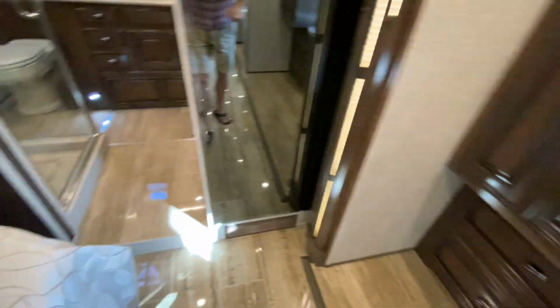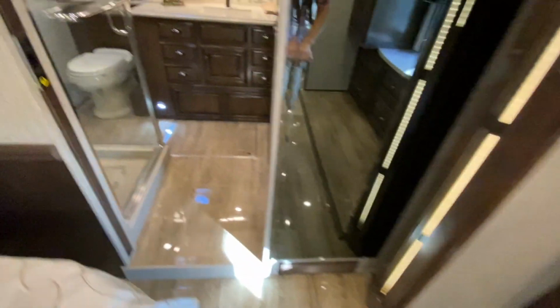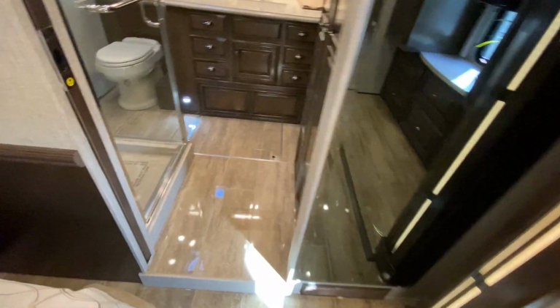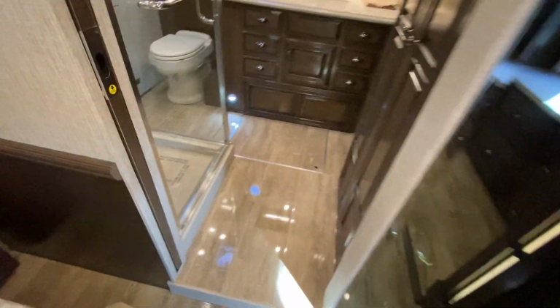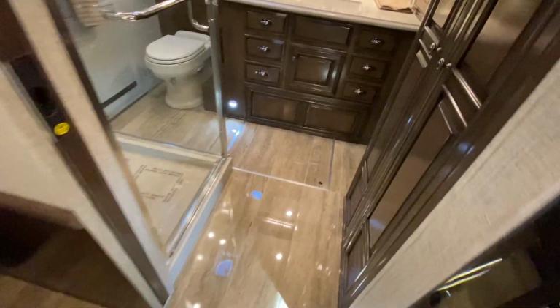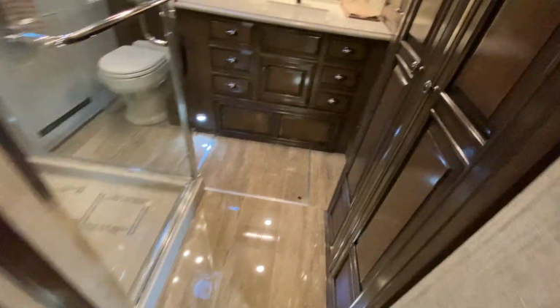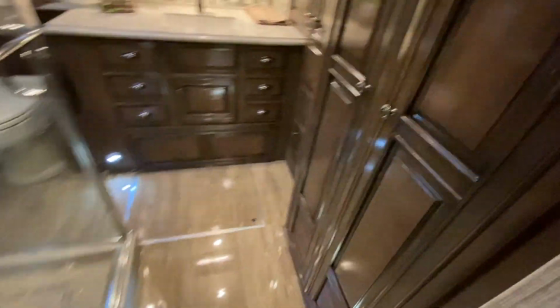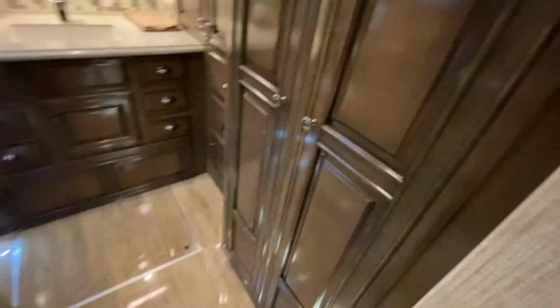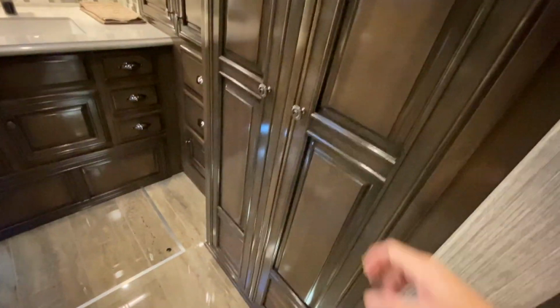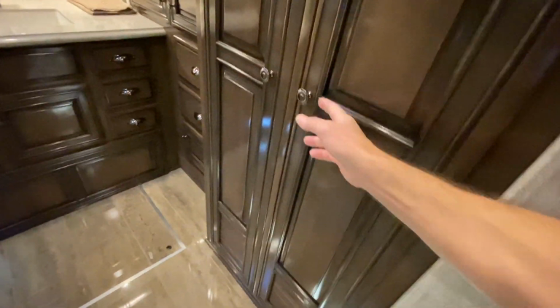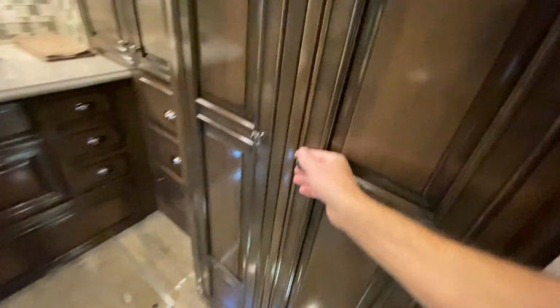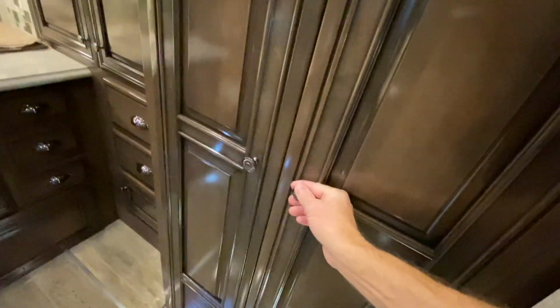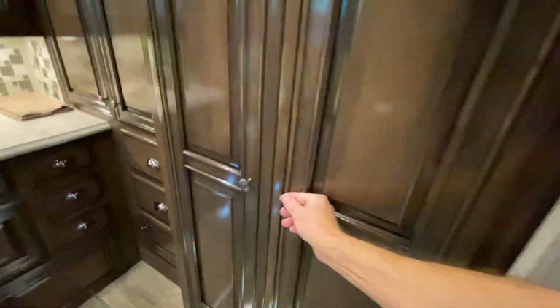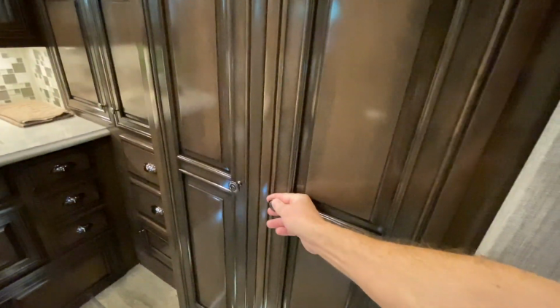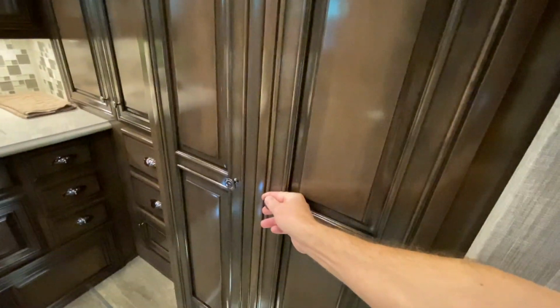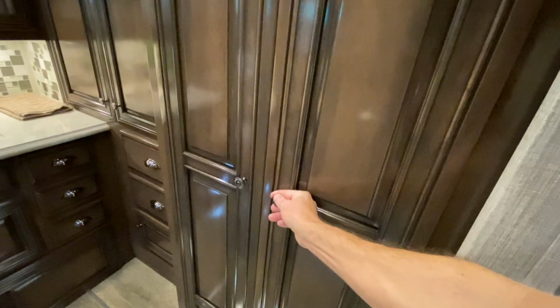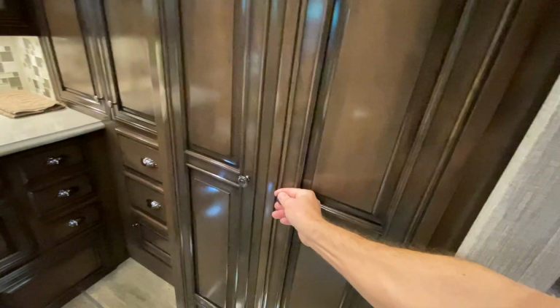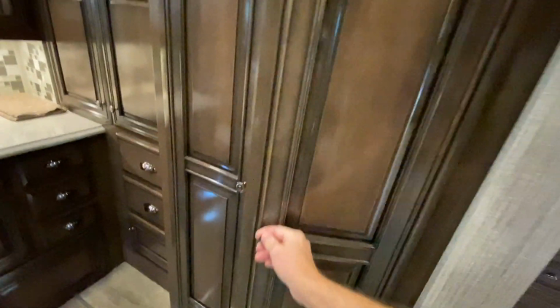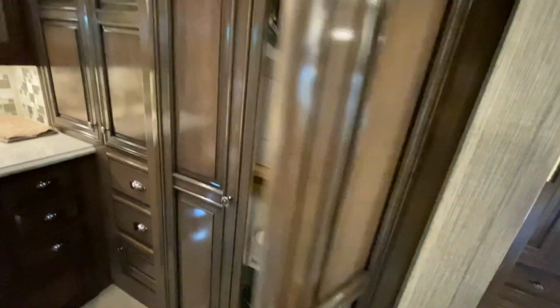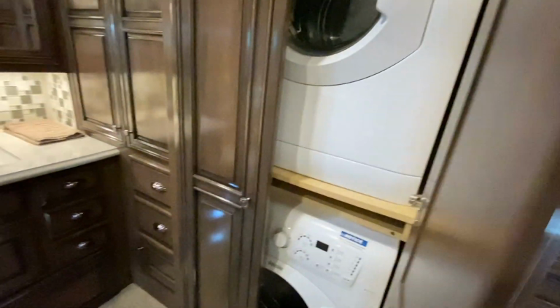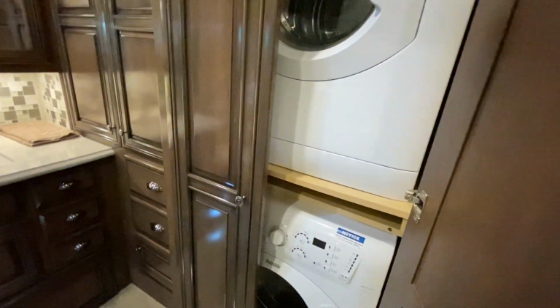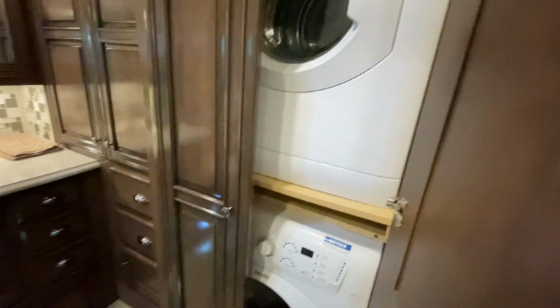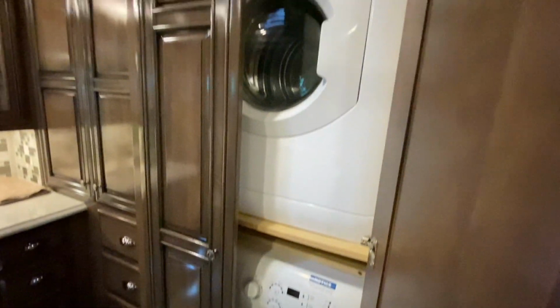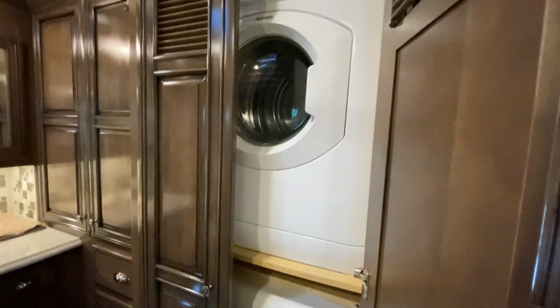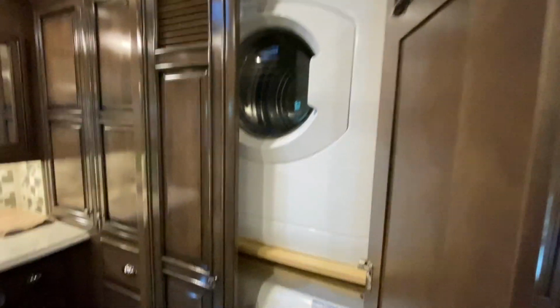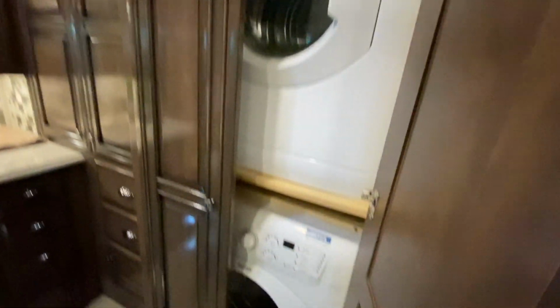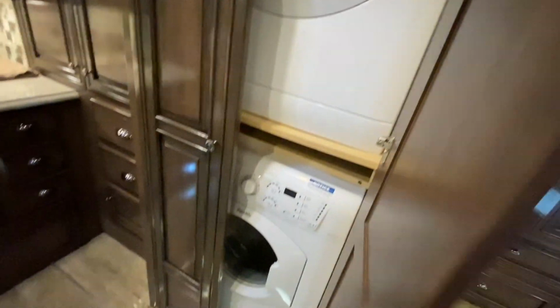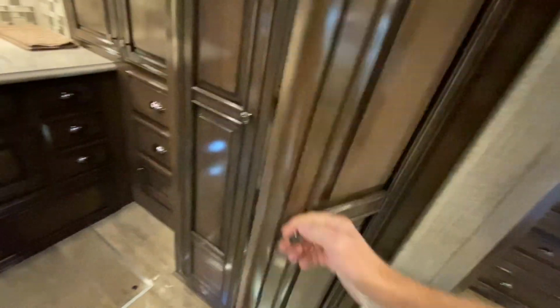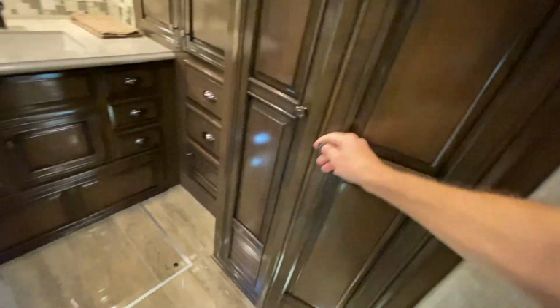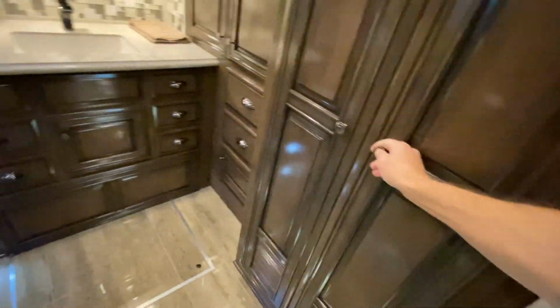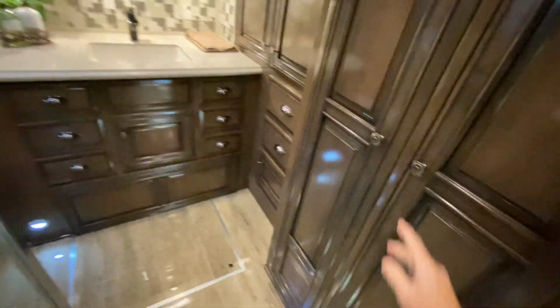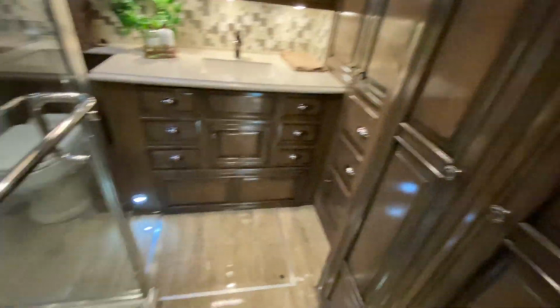Look at this bathroom. Oh, my goodness. This is probably — washer and dryer? Yes. Stacking washer and dryer. Why leave the house?